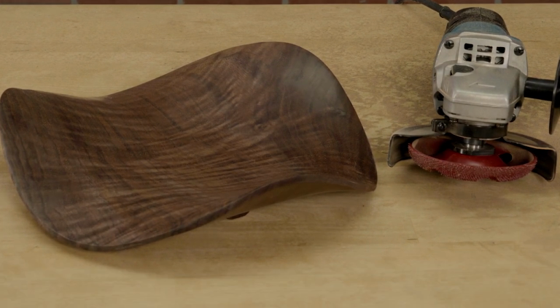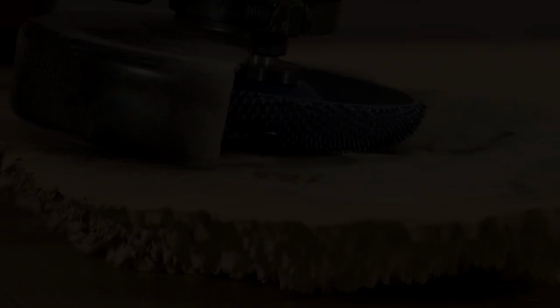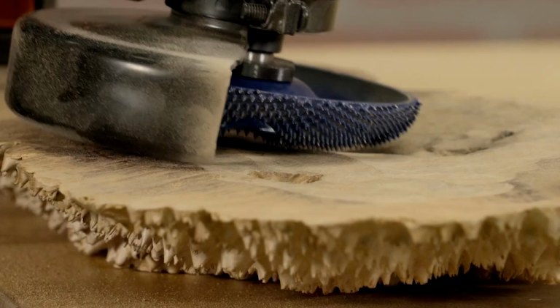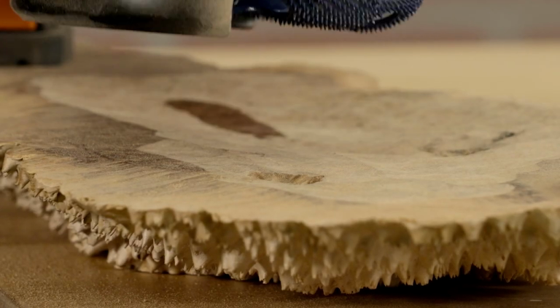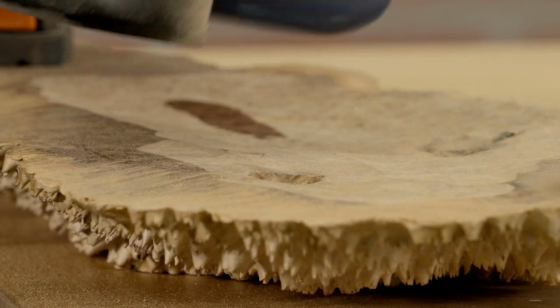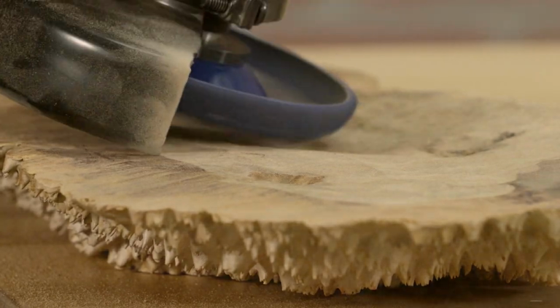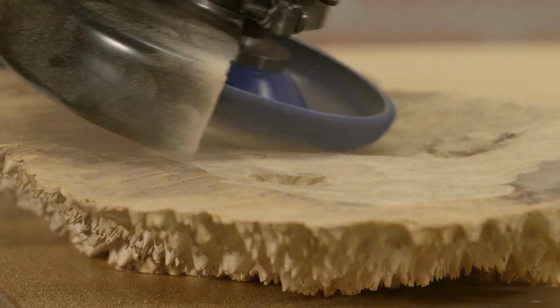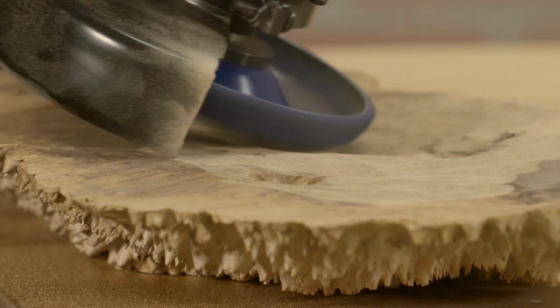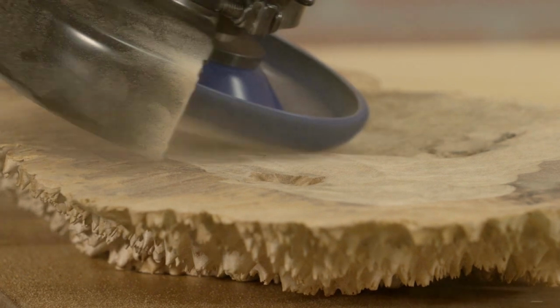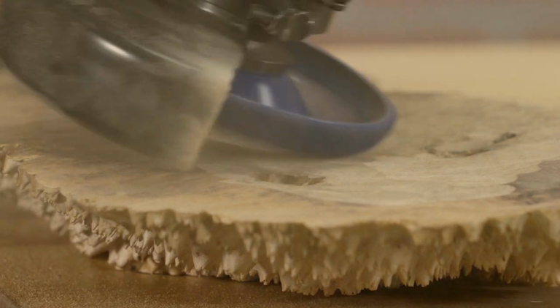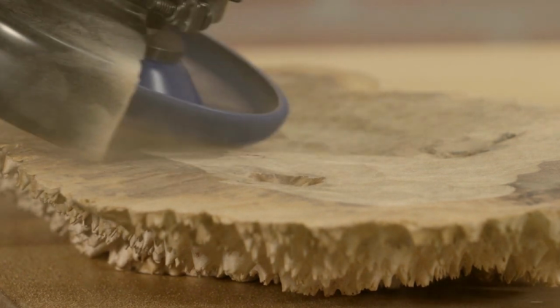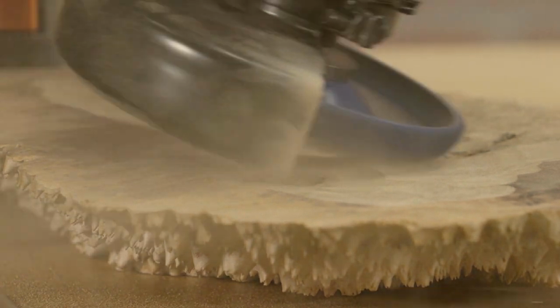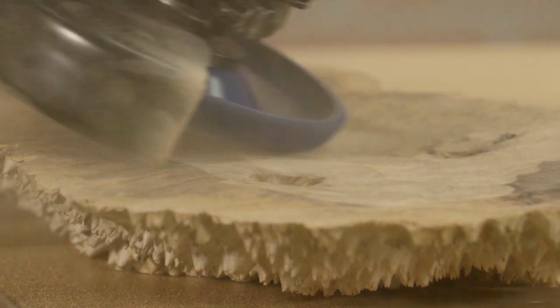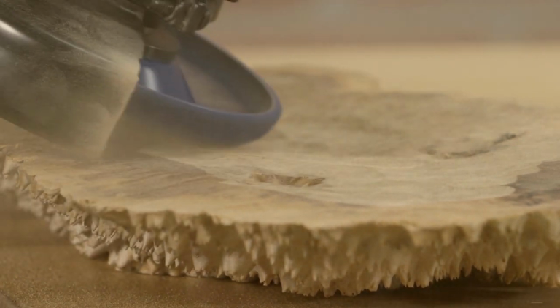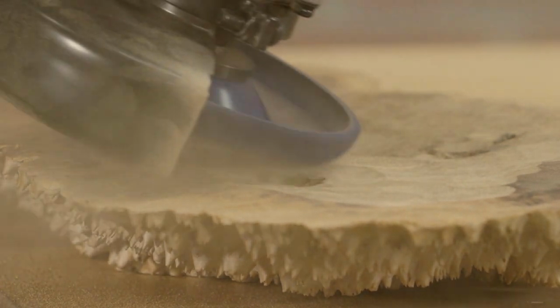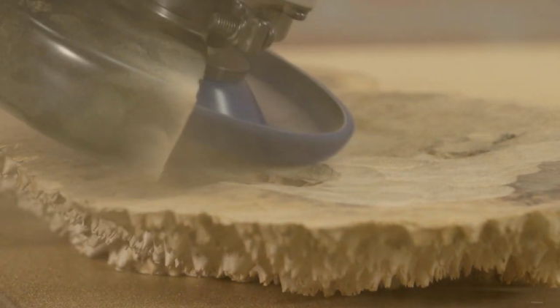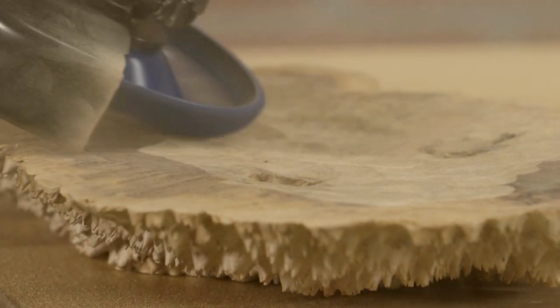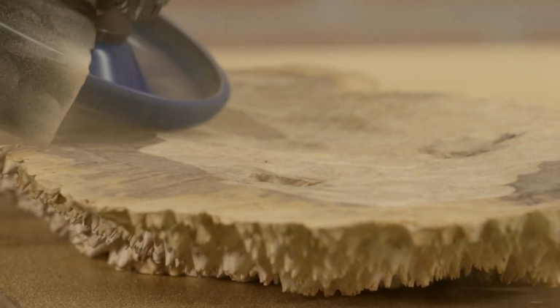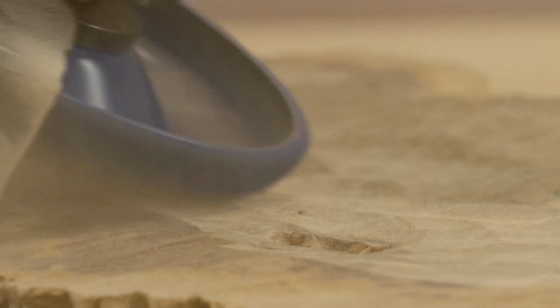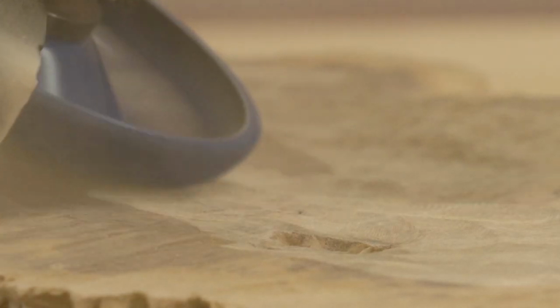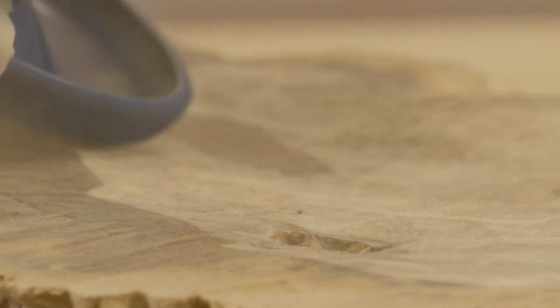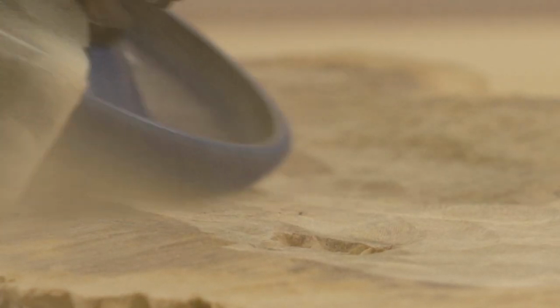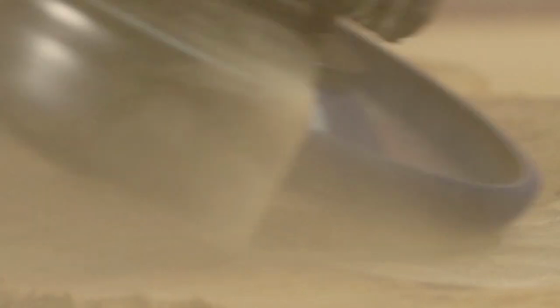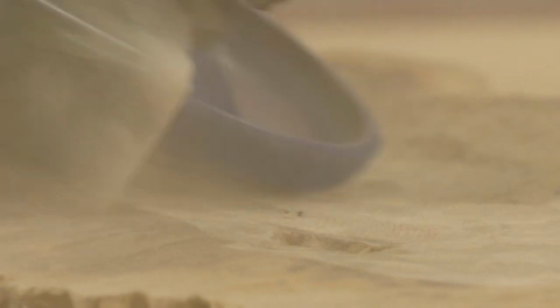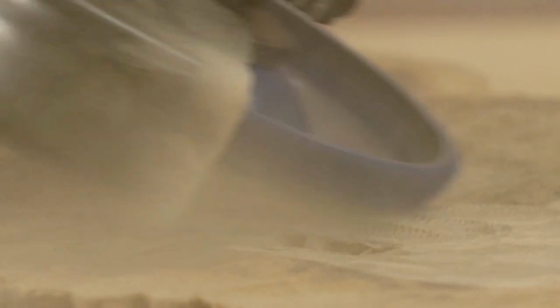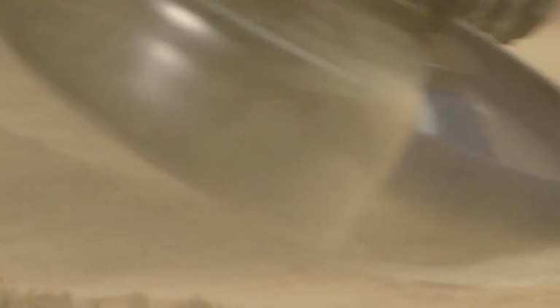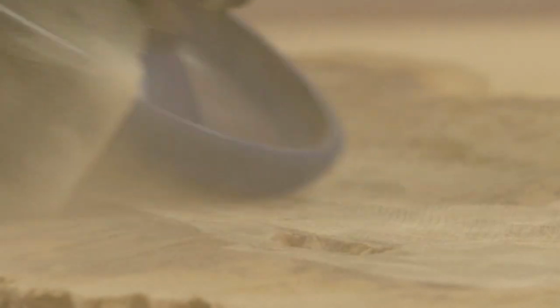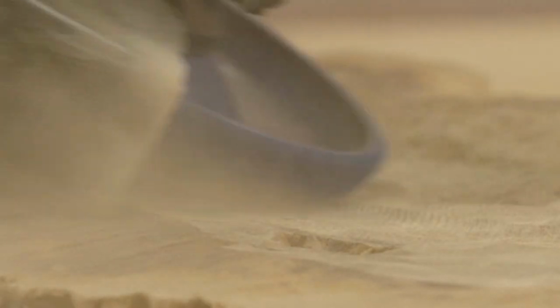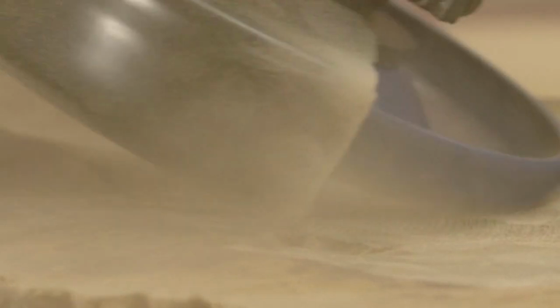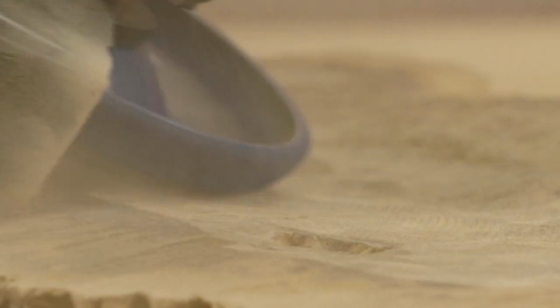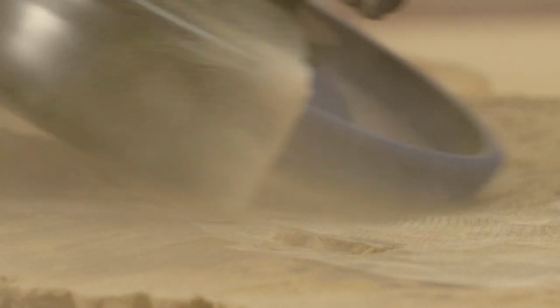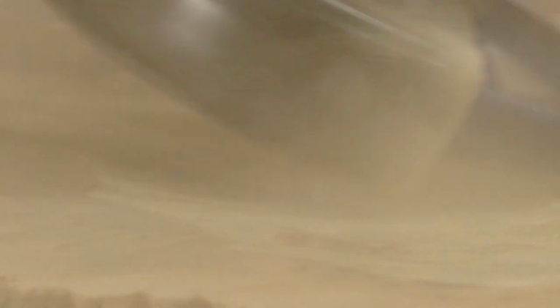Razor-sharp tungsten carbide teeth make shaping with the Holy Galahad effortless, while providing rapid stock removal regardless of wood type or grain direction.